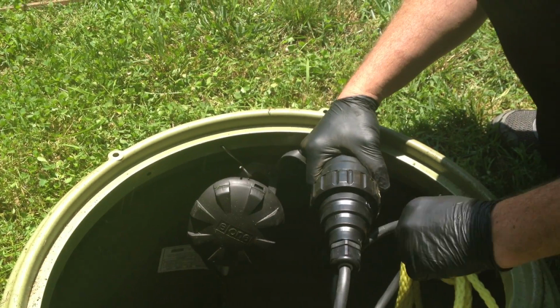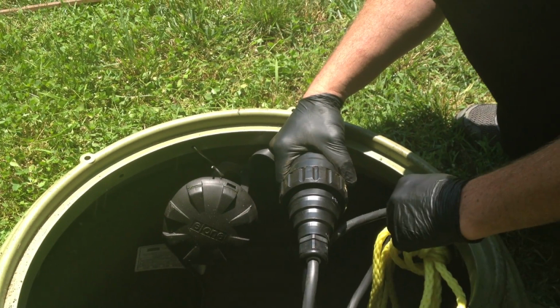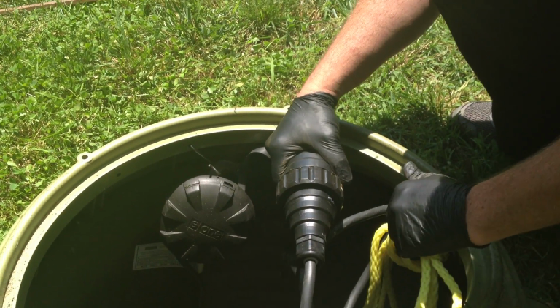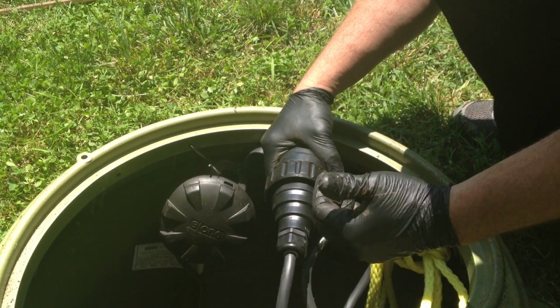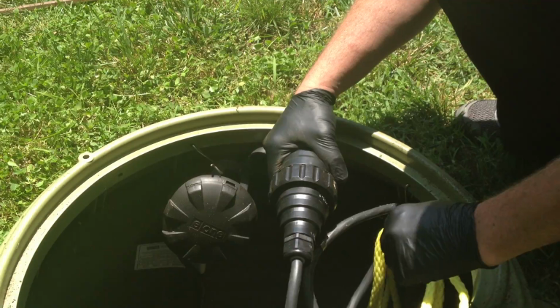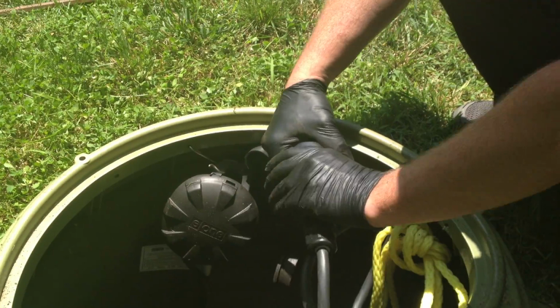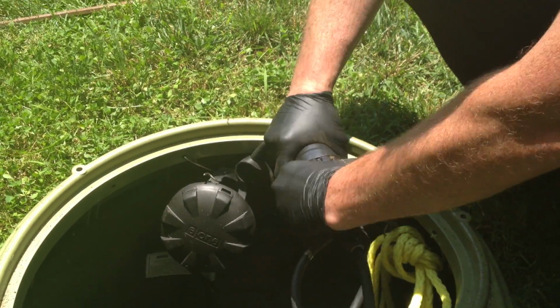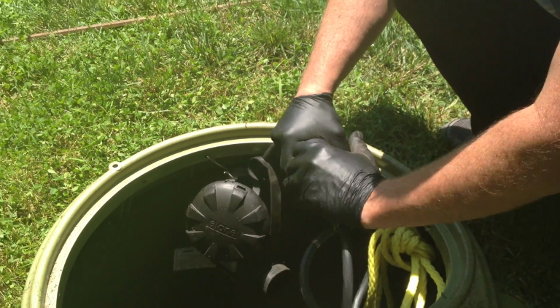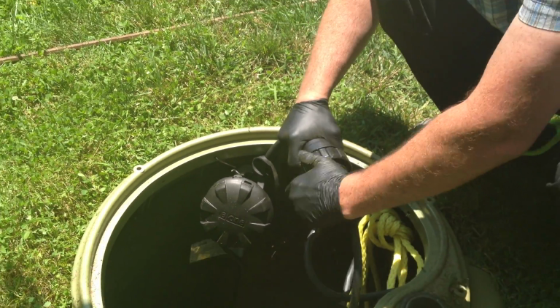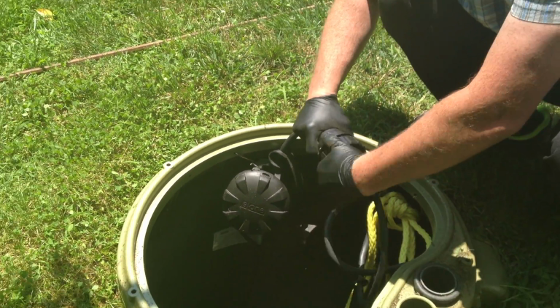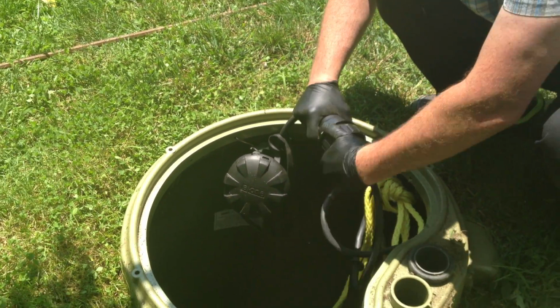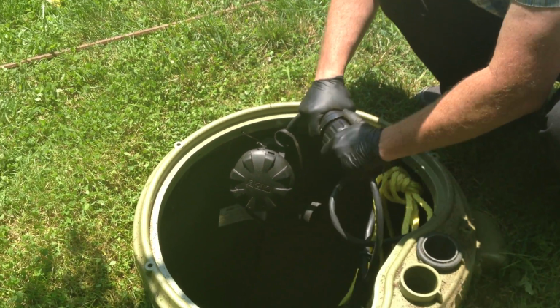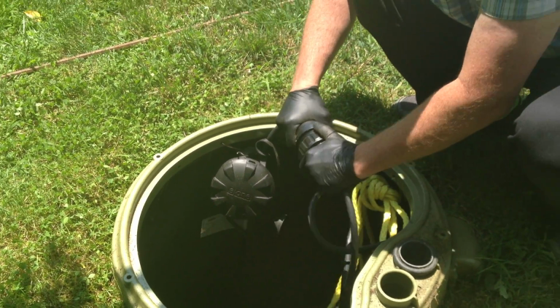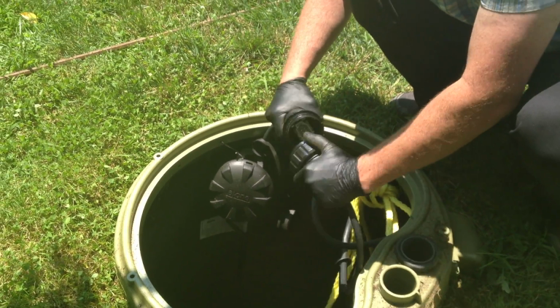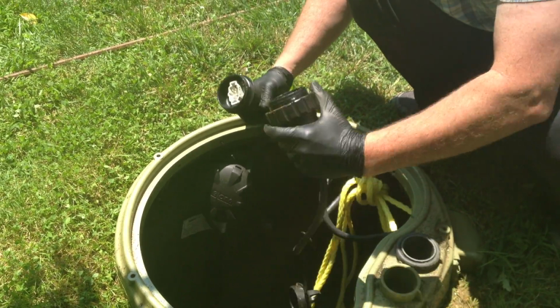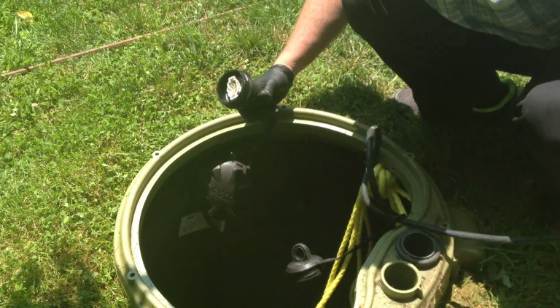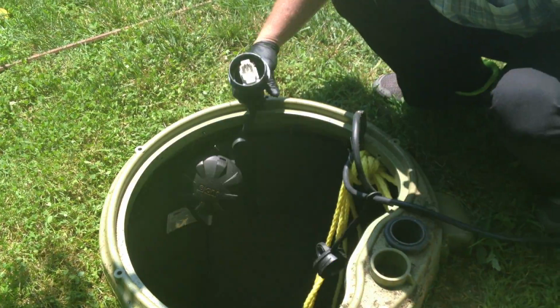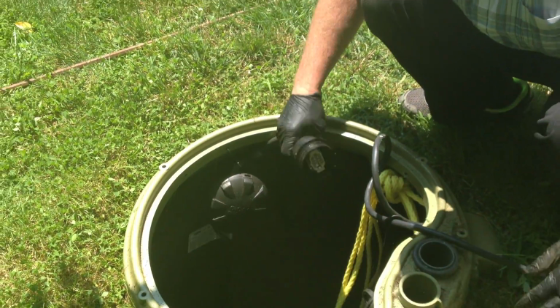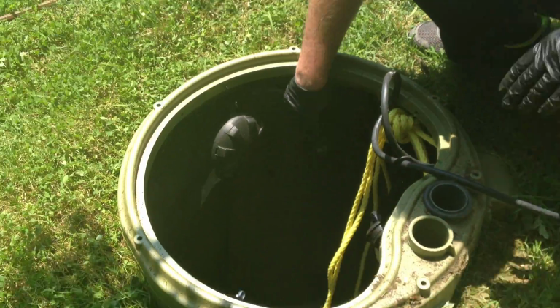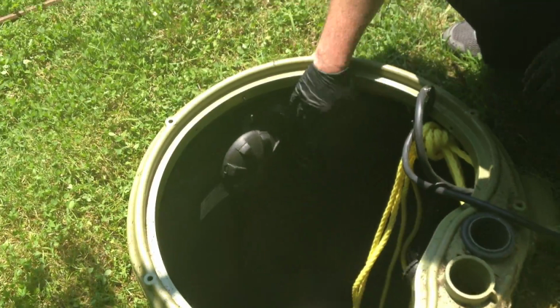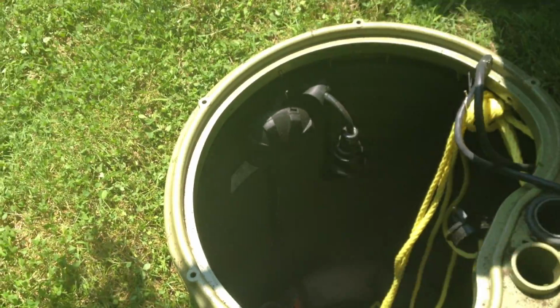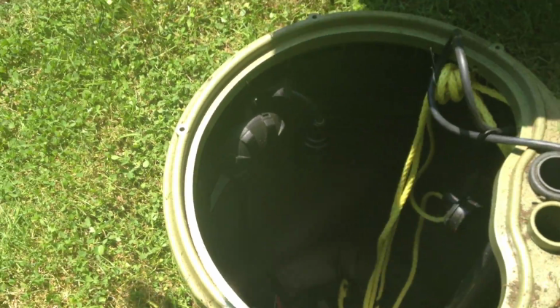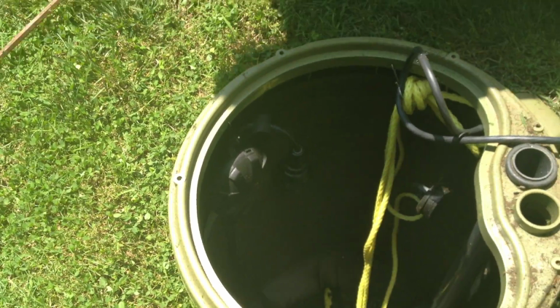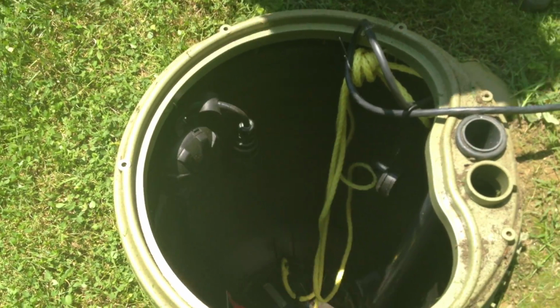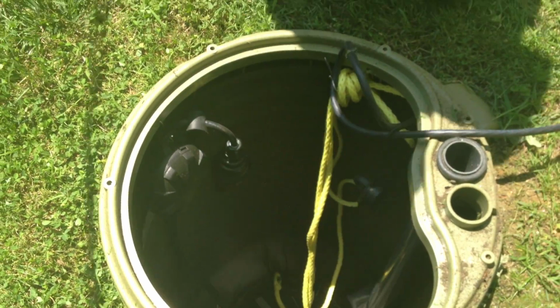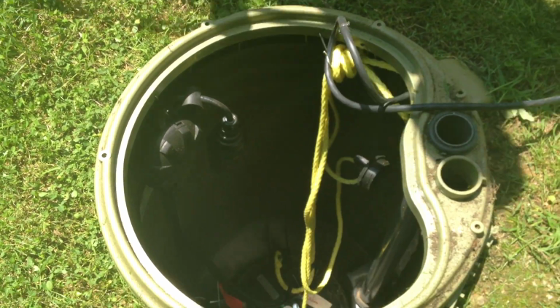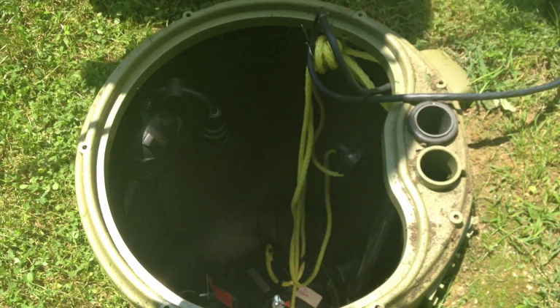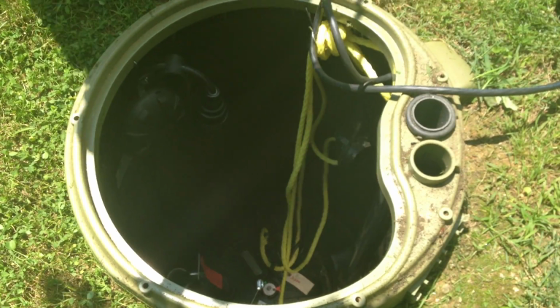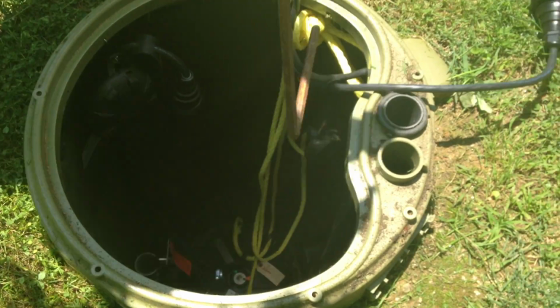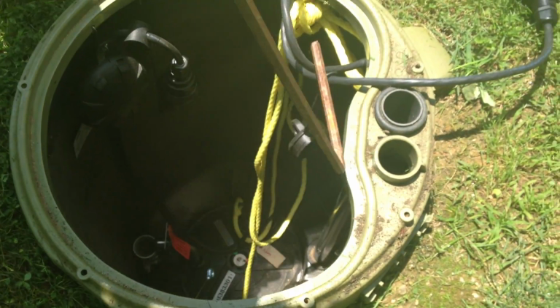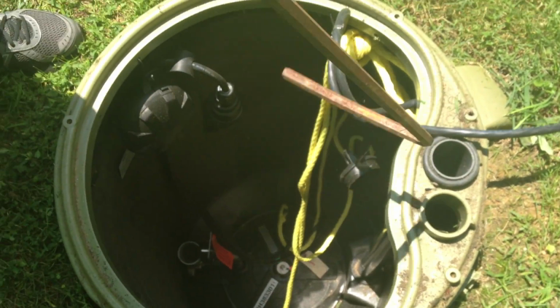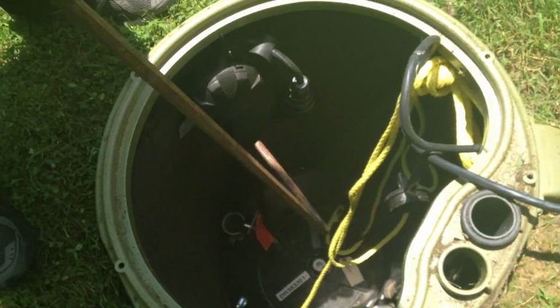This qualifies as our disconnect. We want to make sure the pump doesn't turn on while we're pulling it, so let's disconnect that now. Now that the pump doesn't have any power, we're going to close the ball valve.